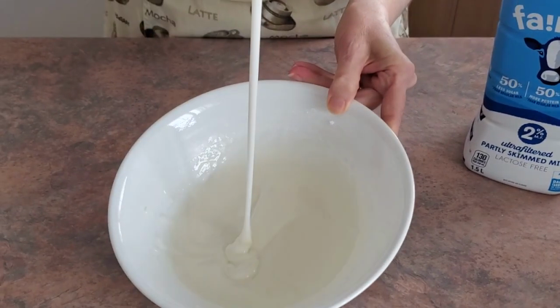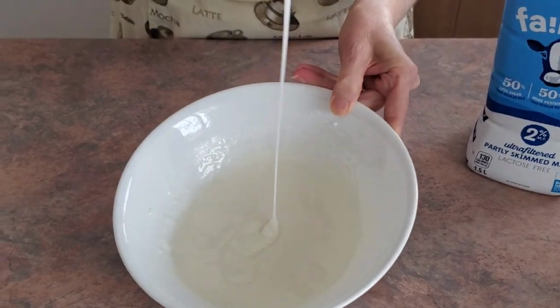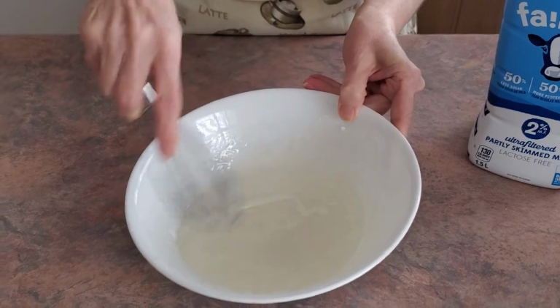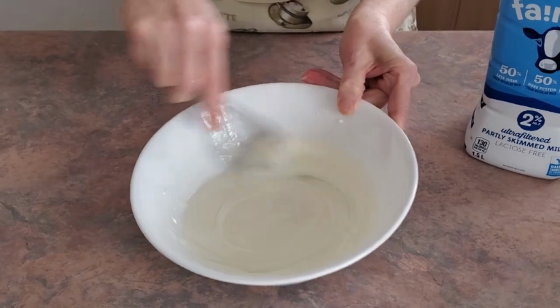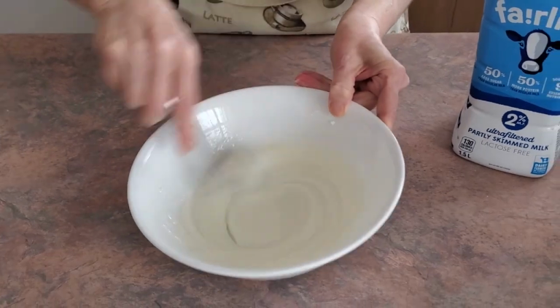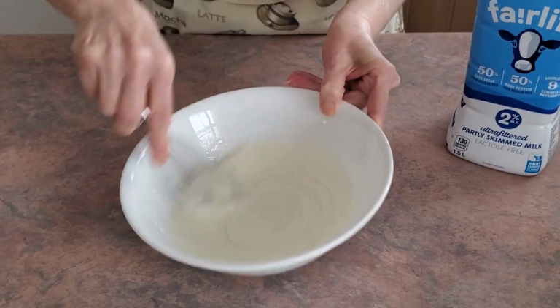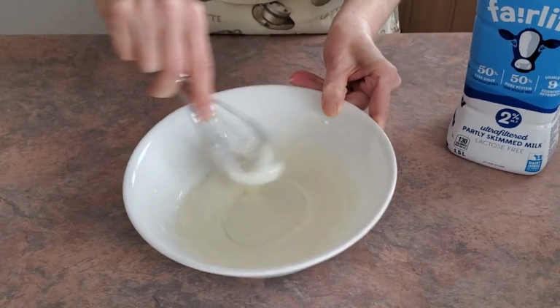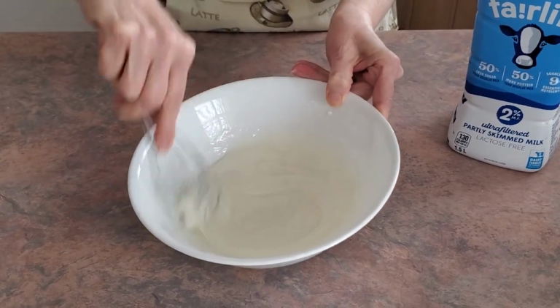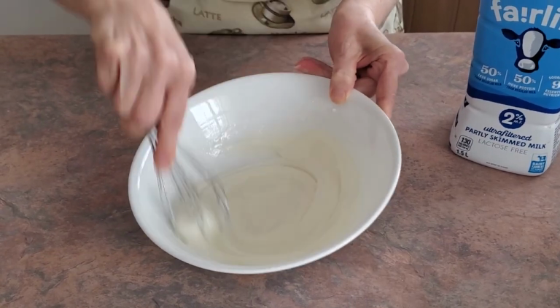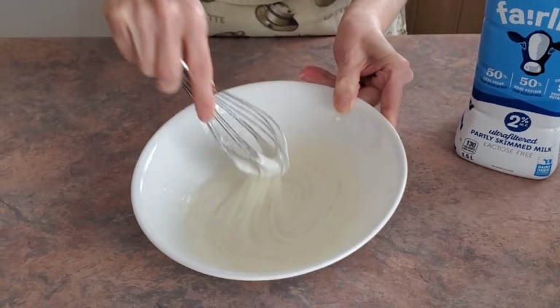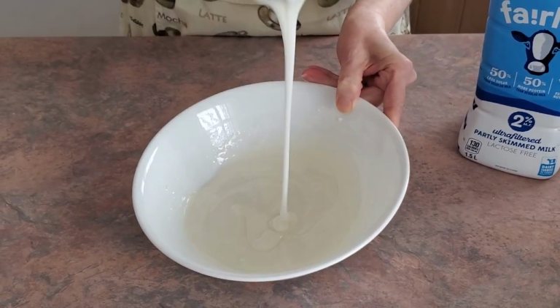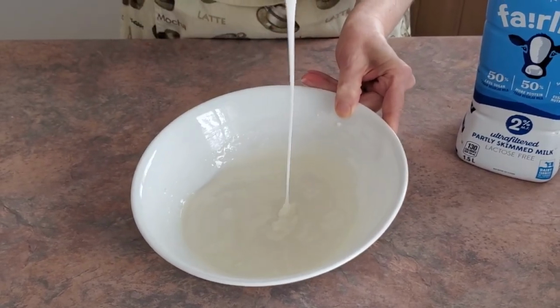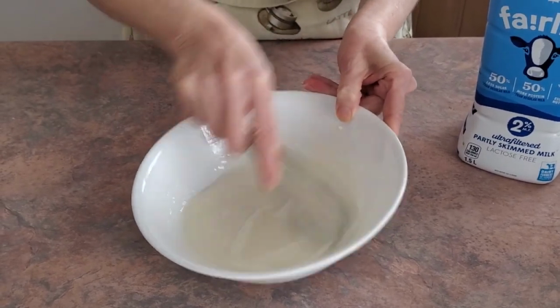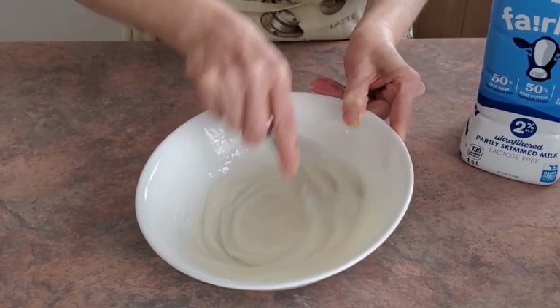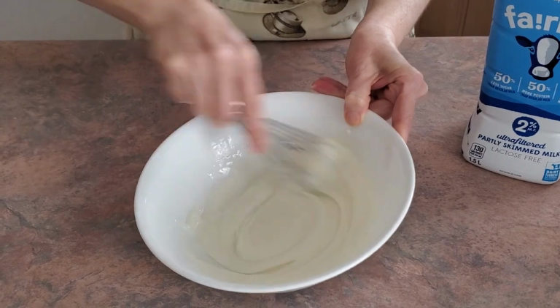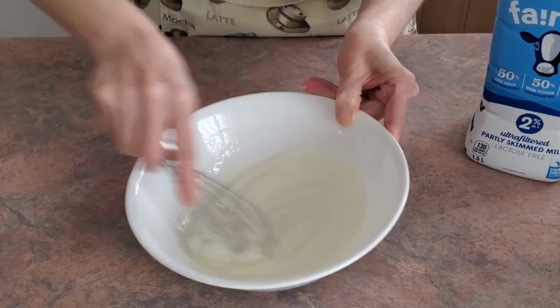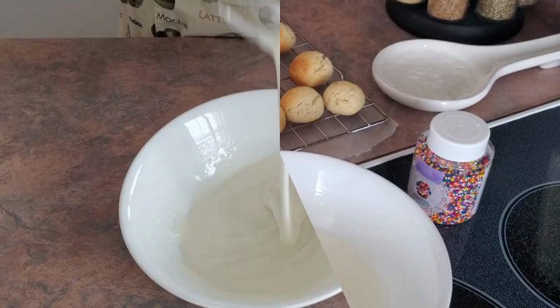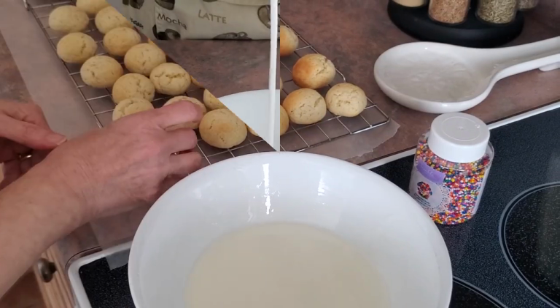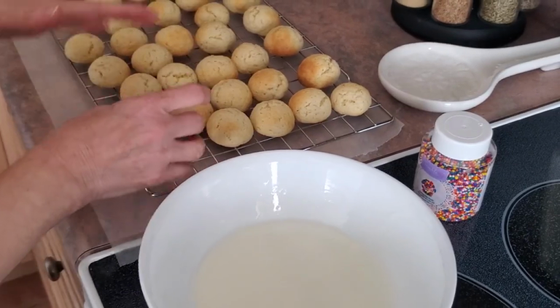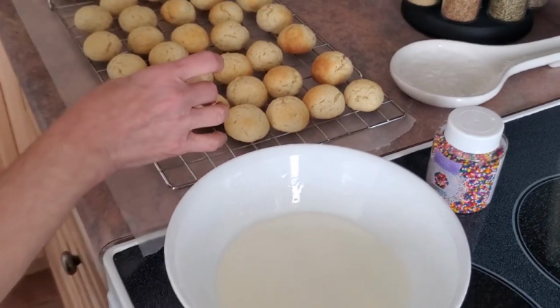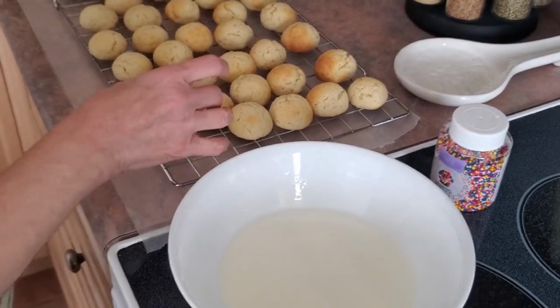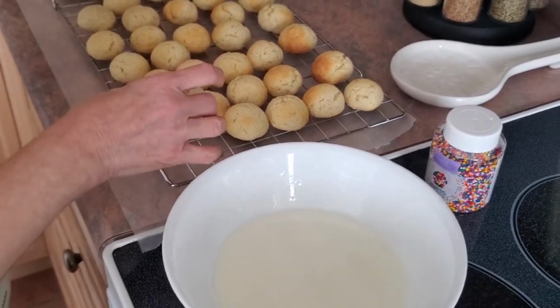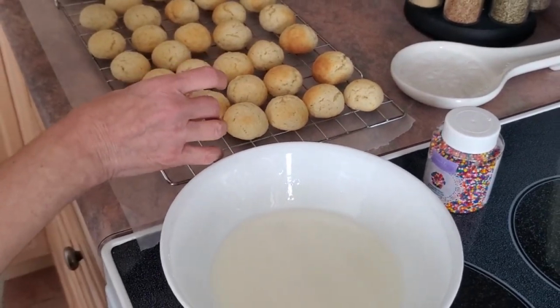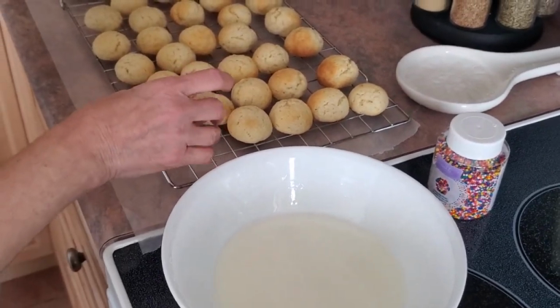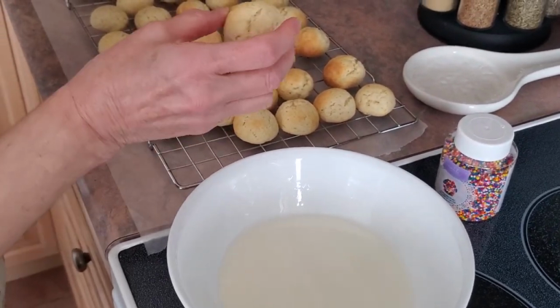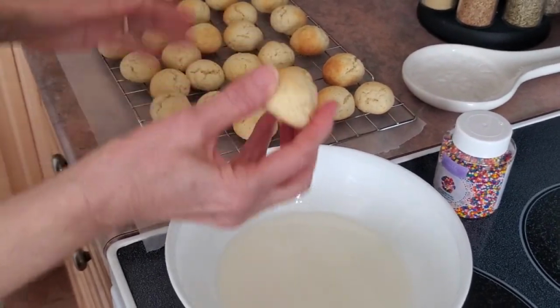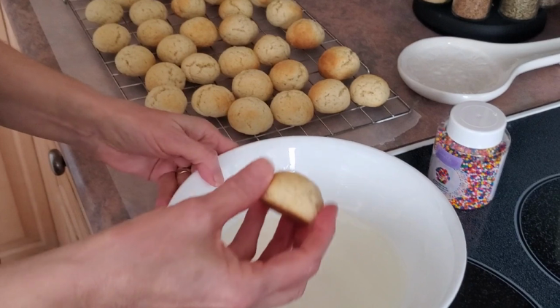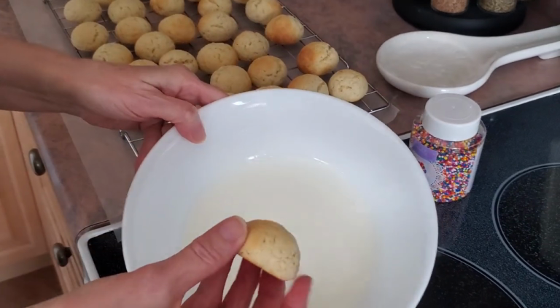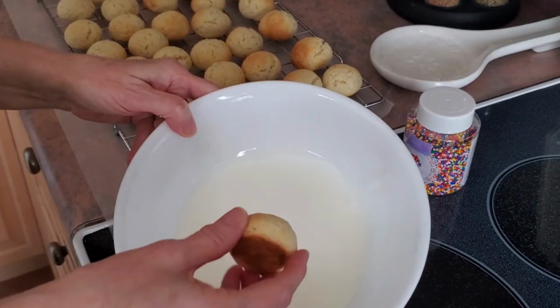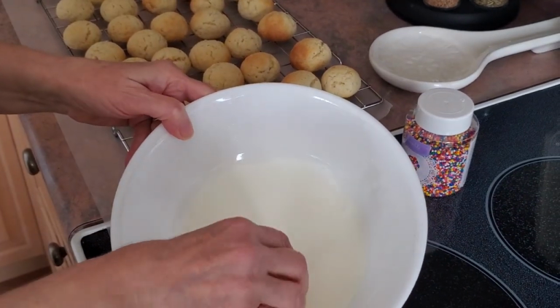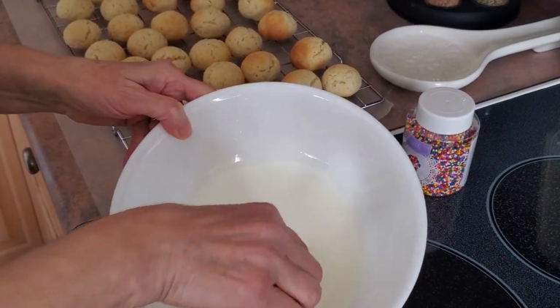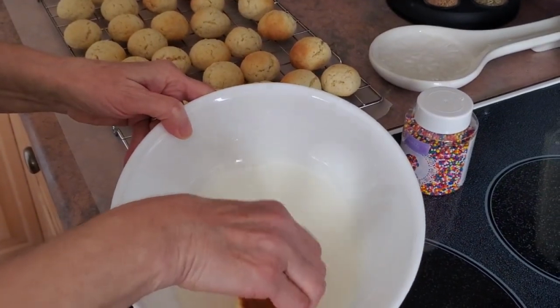This looks like a good consistency. If it's too thin, you can add more icing sugar. If it's too thick, you can add a little bit more milk. We're going to take our cookies that have been cooling on the cooling rack and dip them into the glaze we just made.